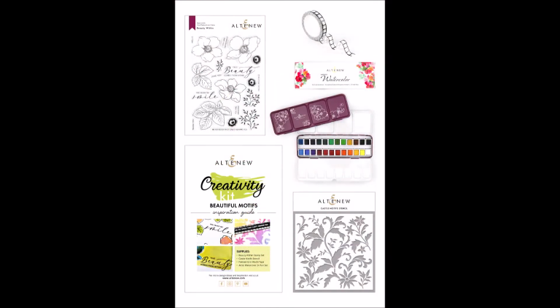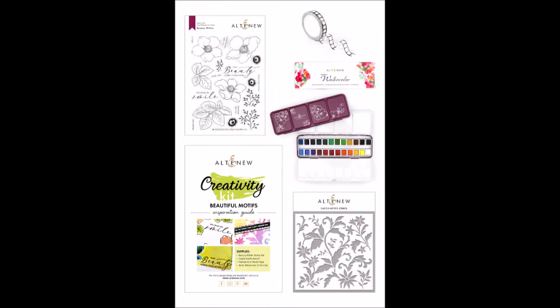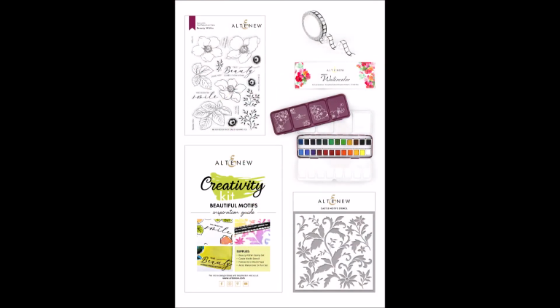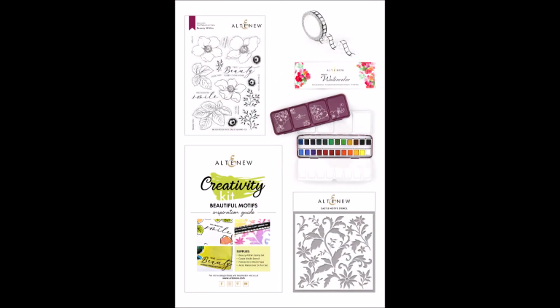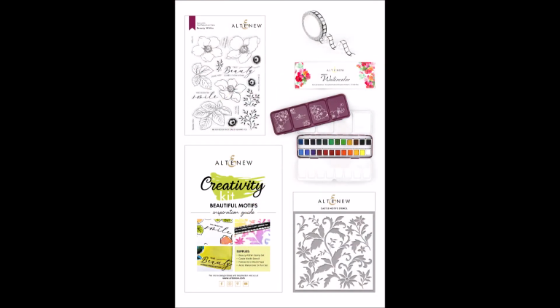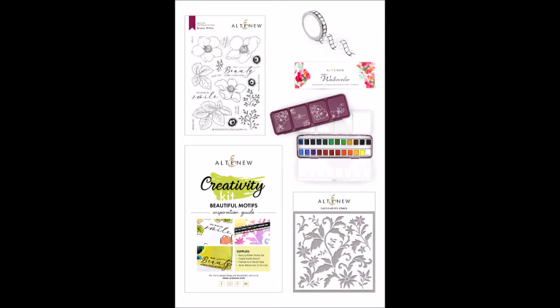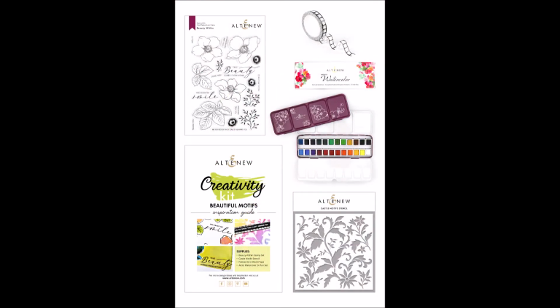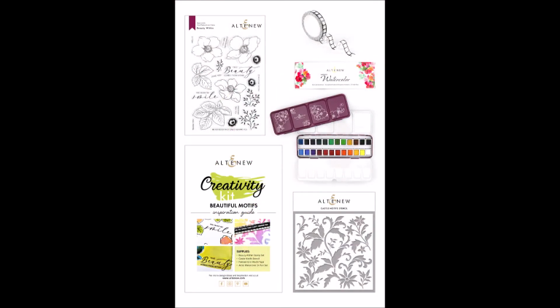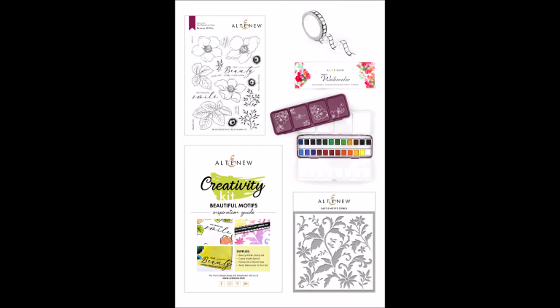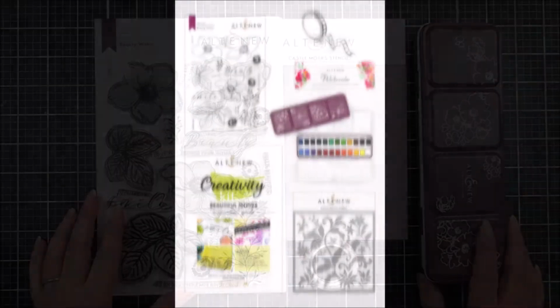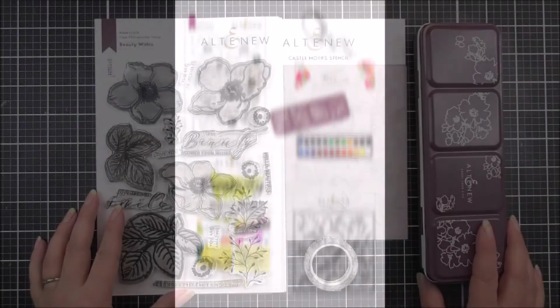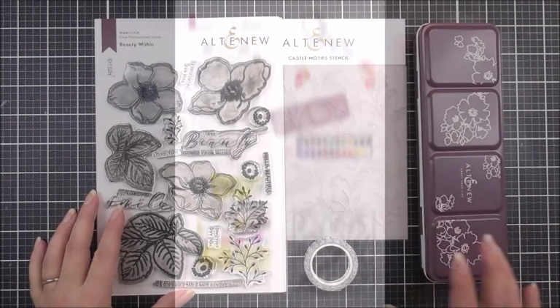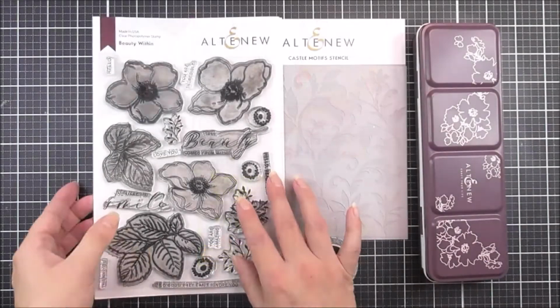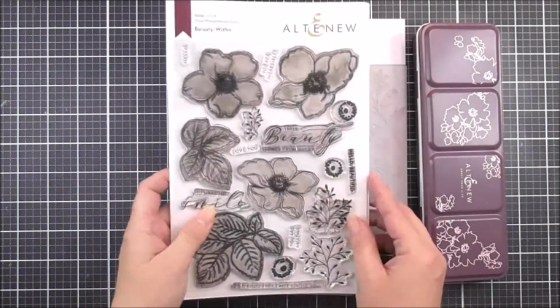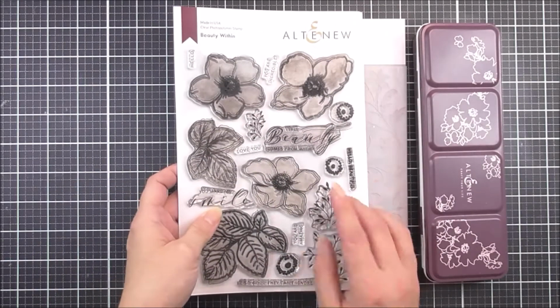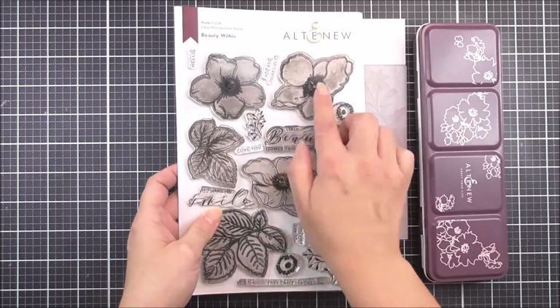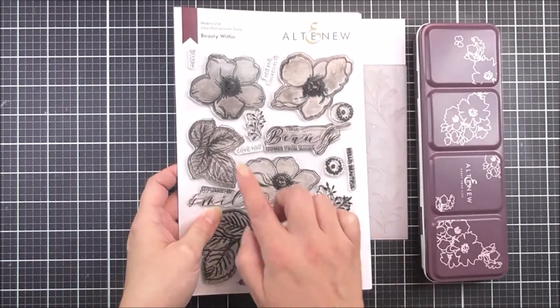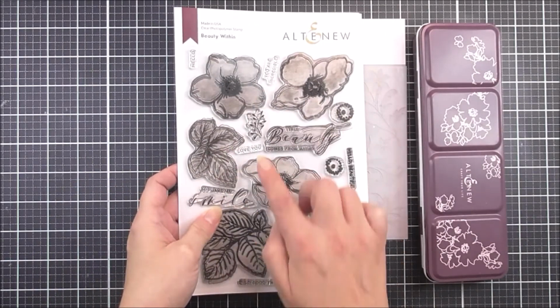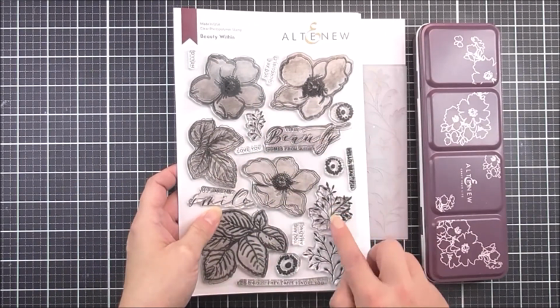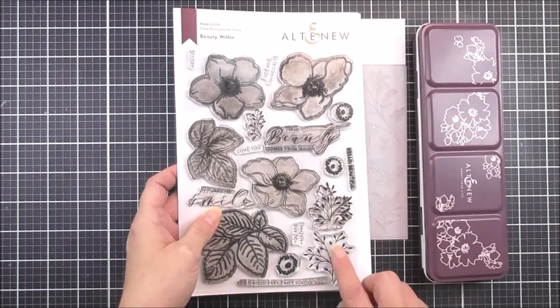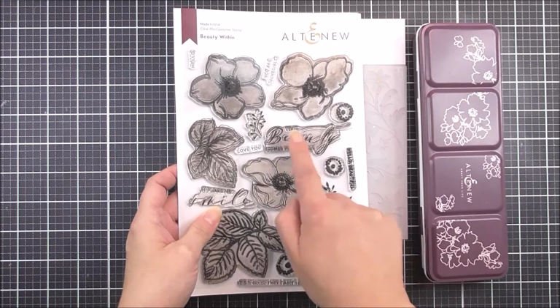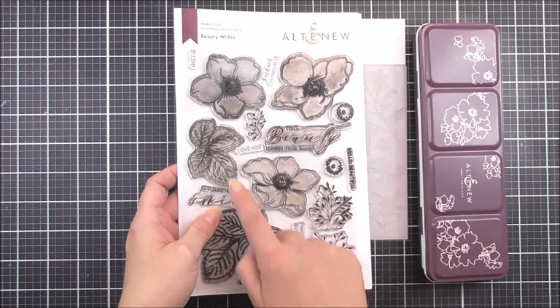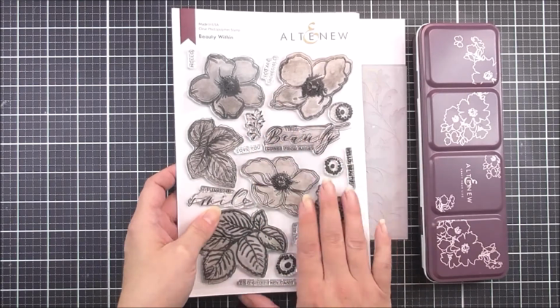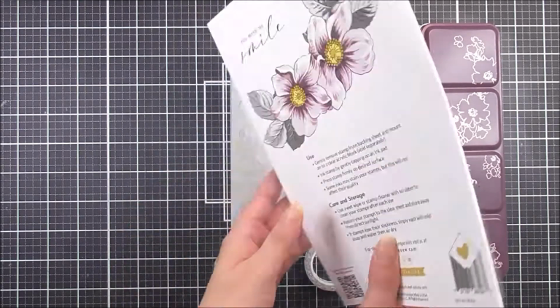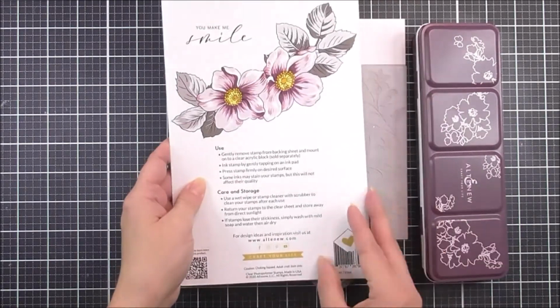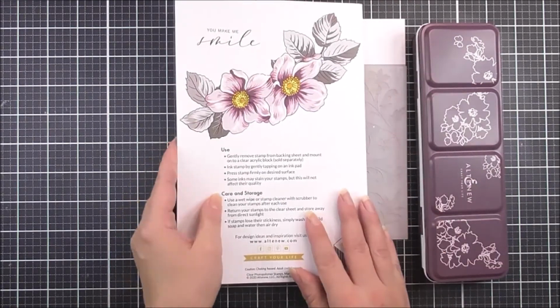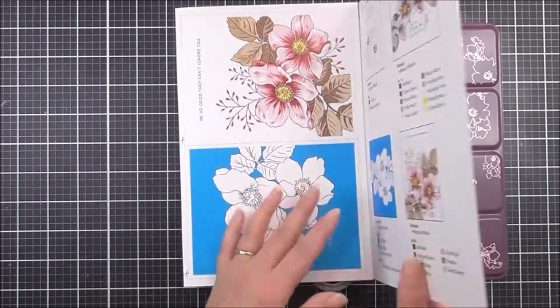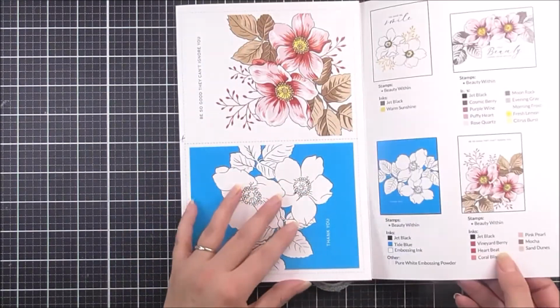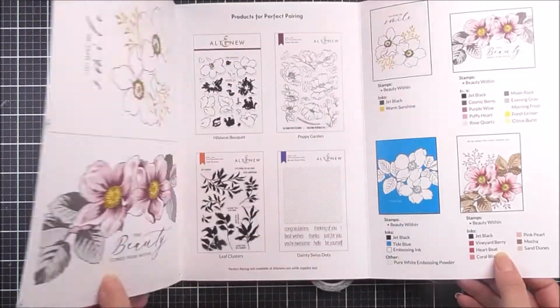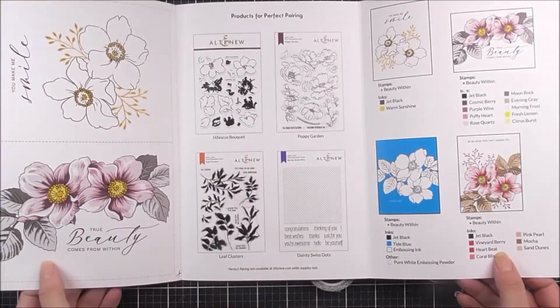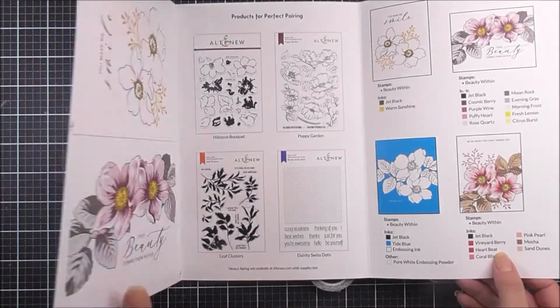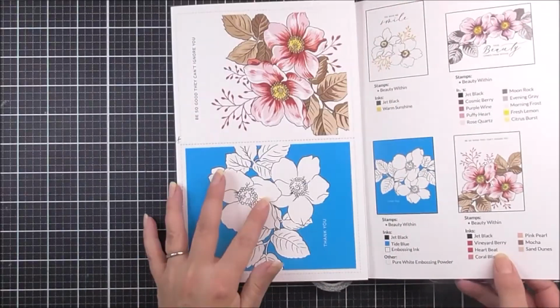Introducing Beautiful Motives Creativity Kit from Altenew. This is a specially curated collection of products created to inspire your creativity. Let beautiful flowers, gorgeous backgrounds and watercolour be the focus of your handmade projects.